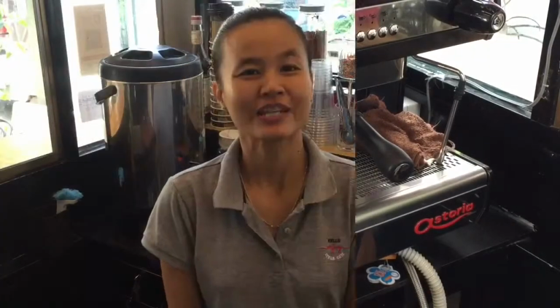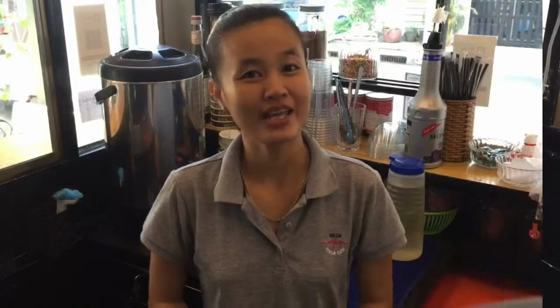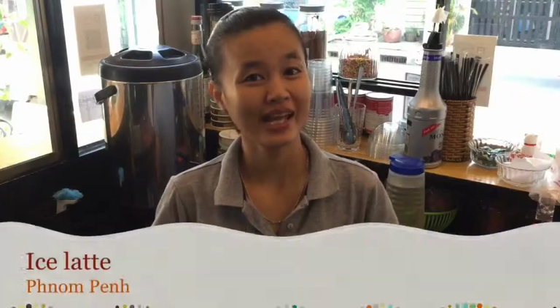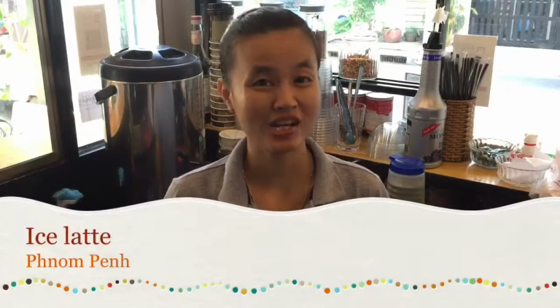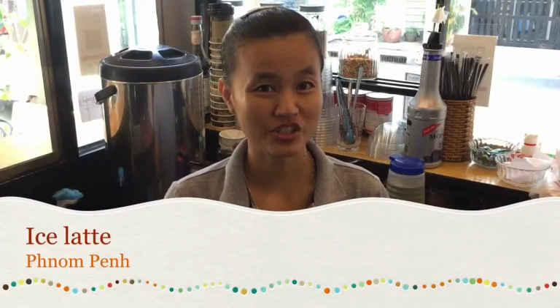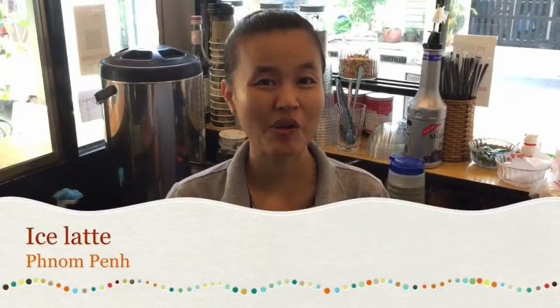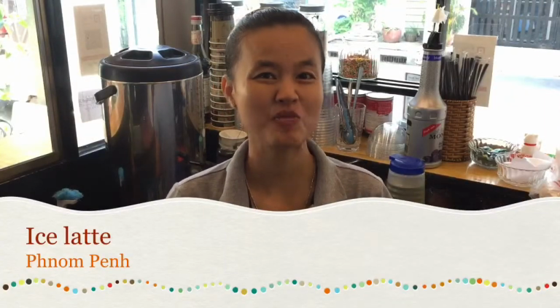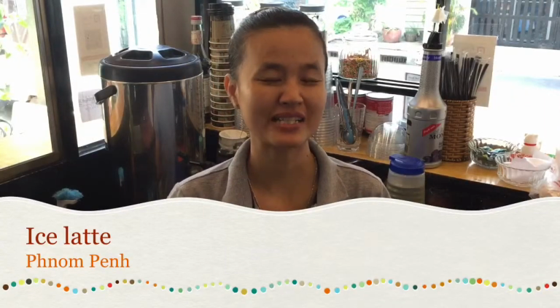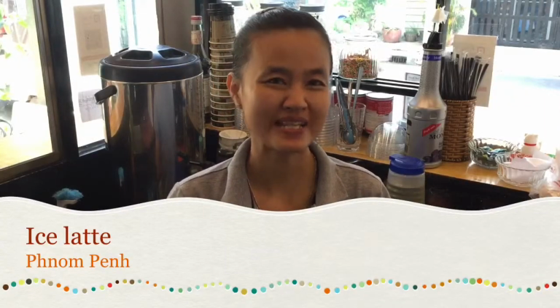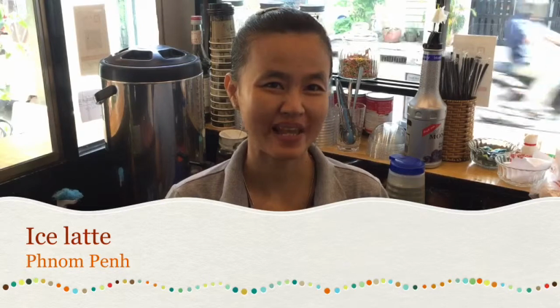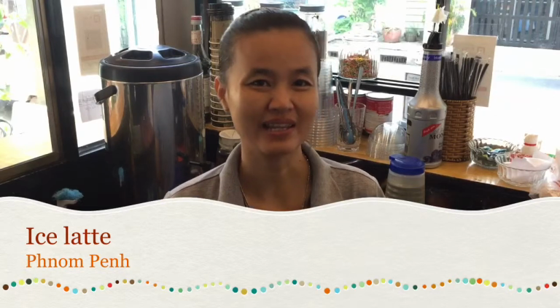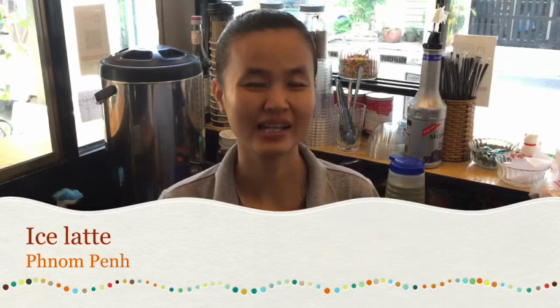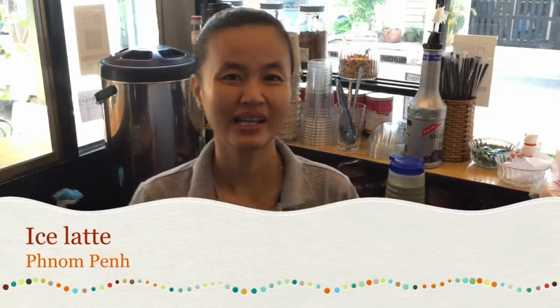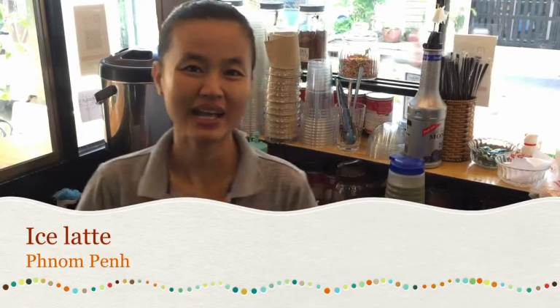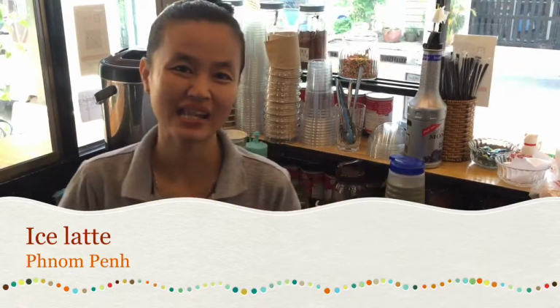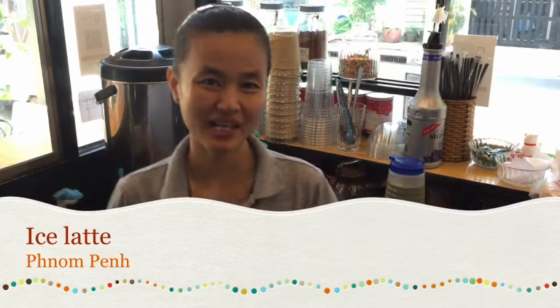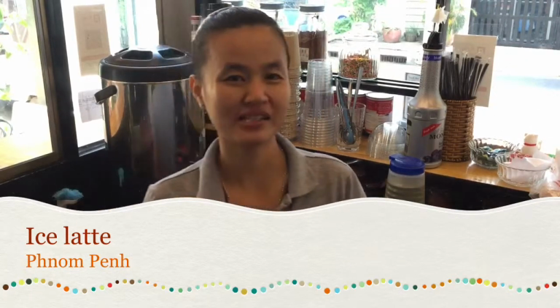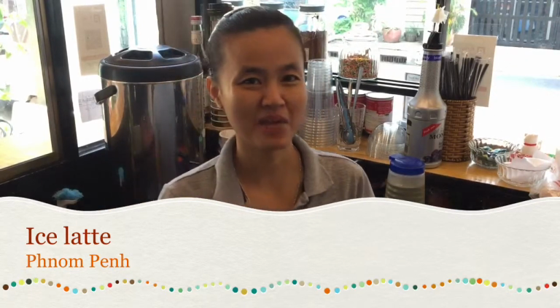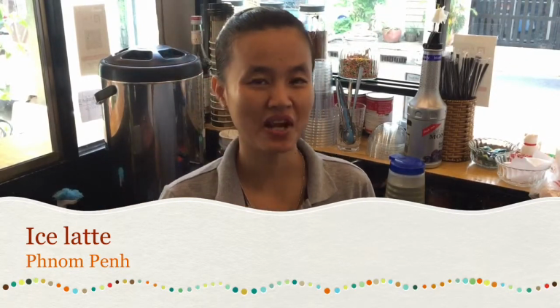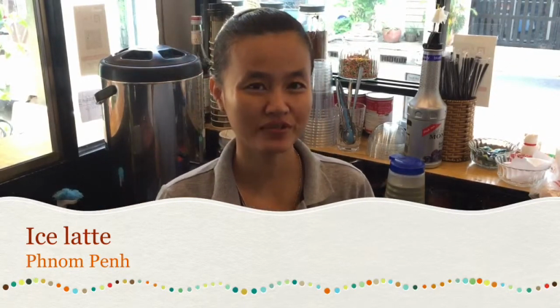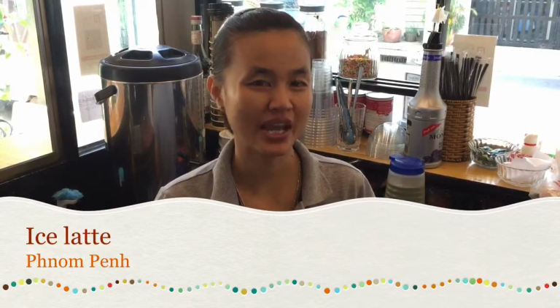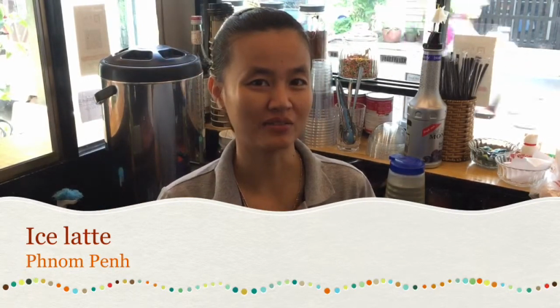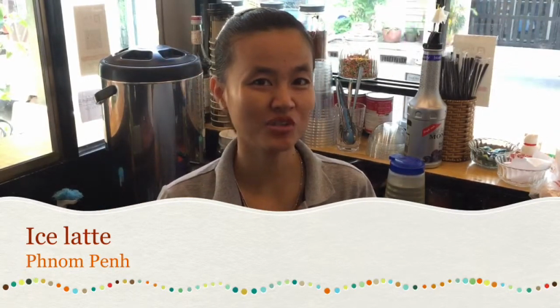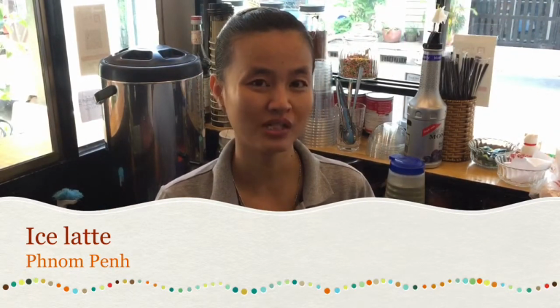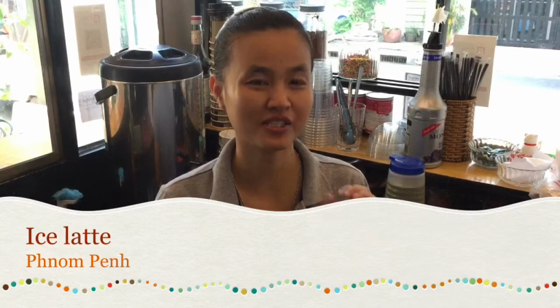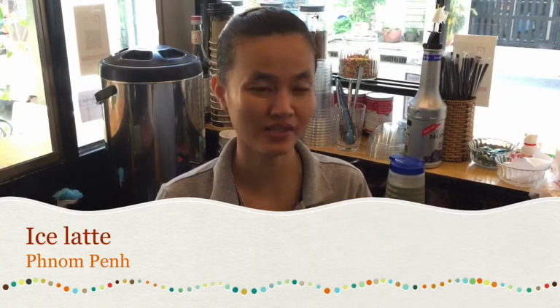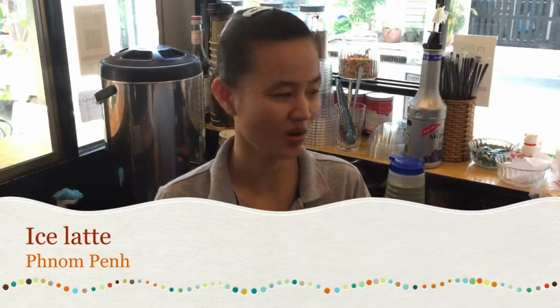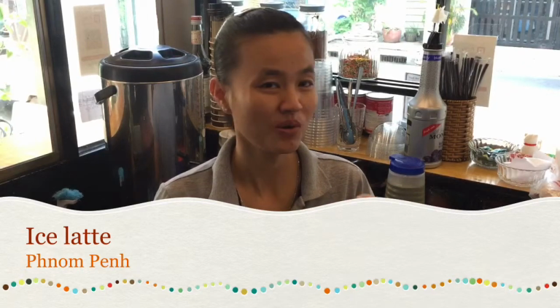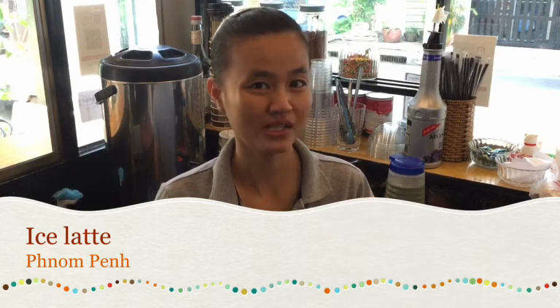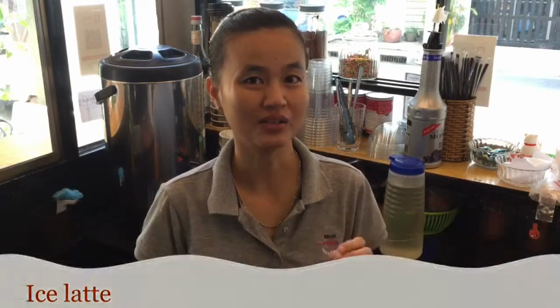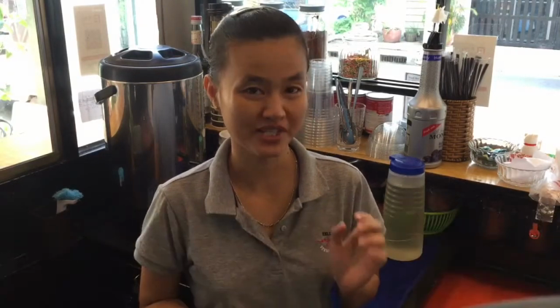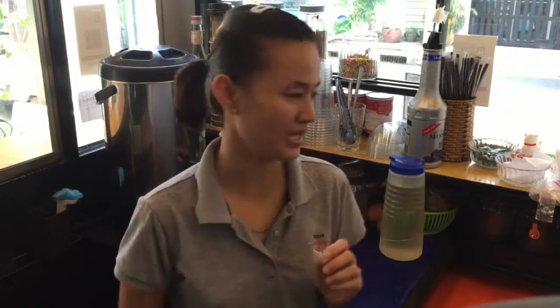Today I'm gonna show you how to make a nice latte. A nice latte is the basic coffee that we use — the espresso with fresh milk.